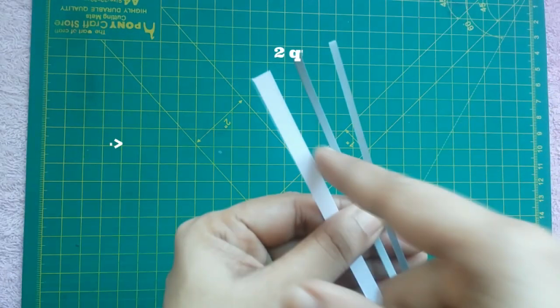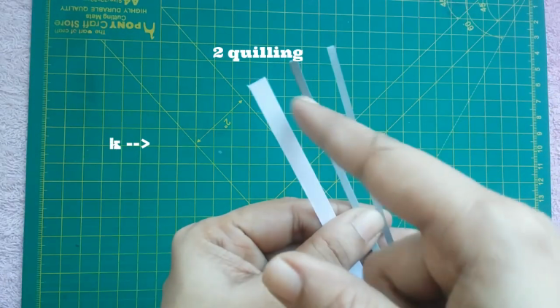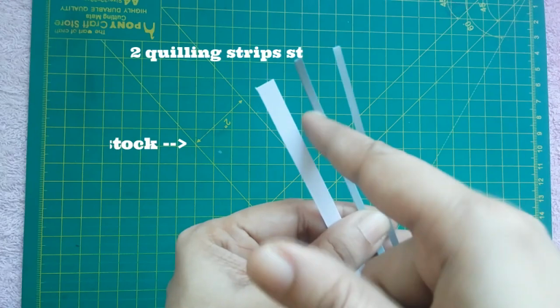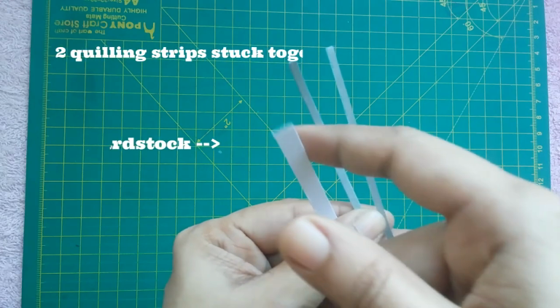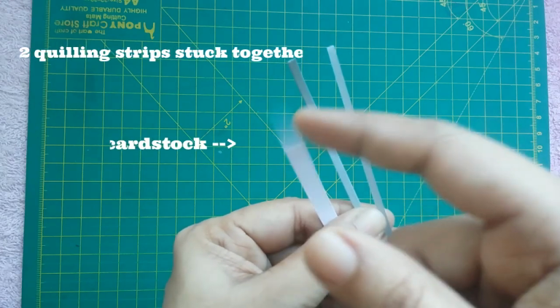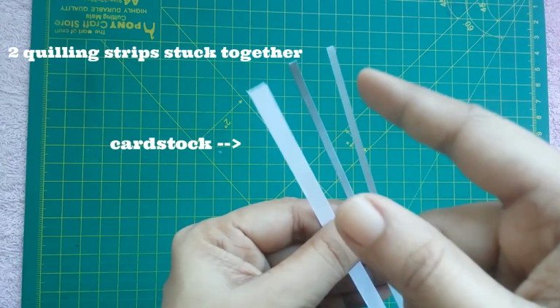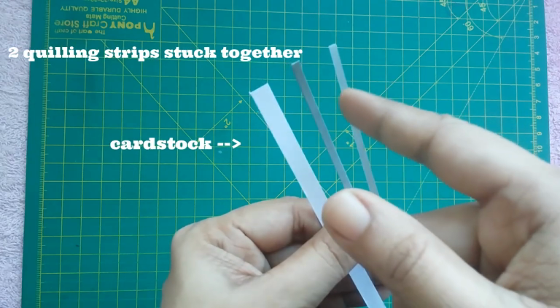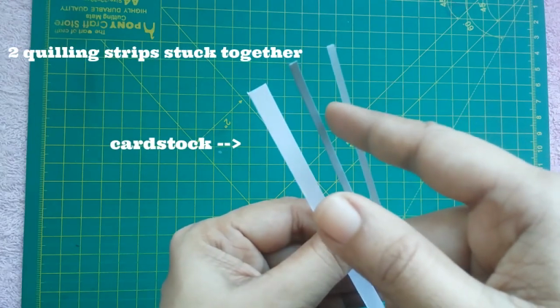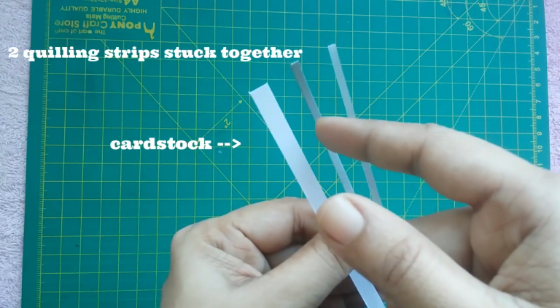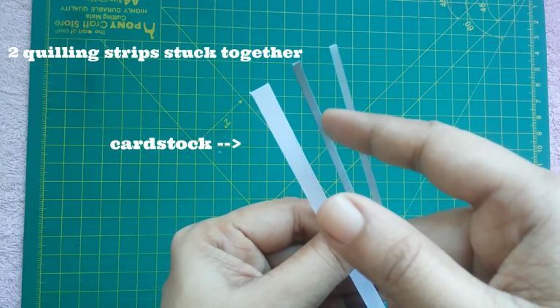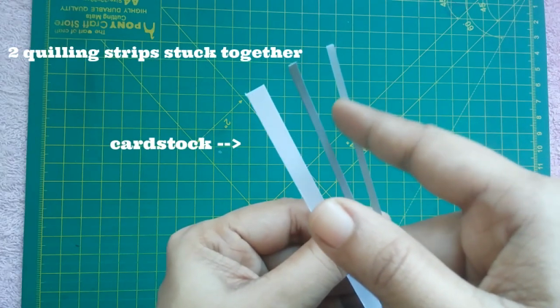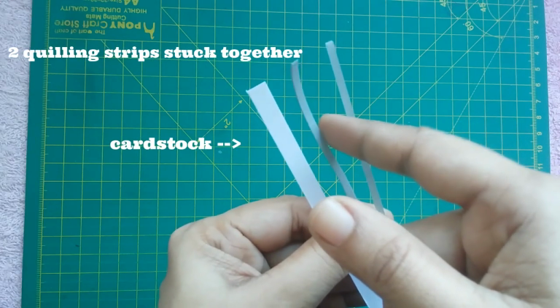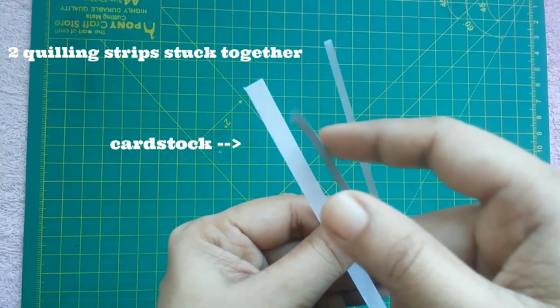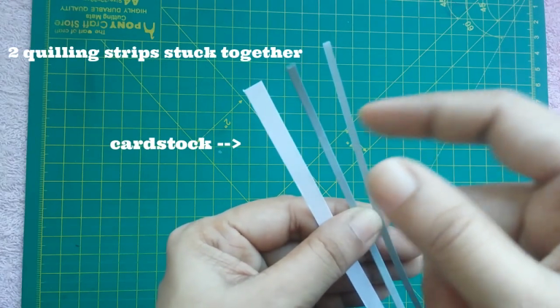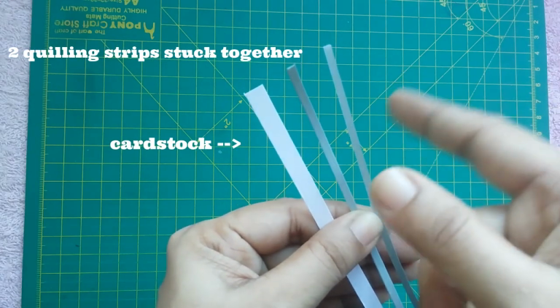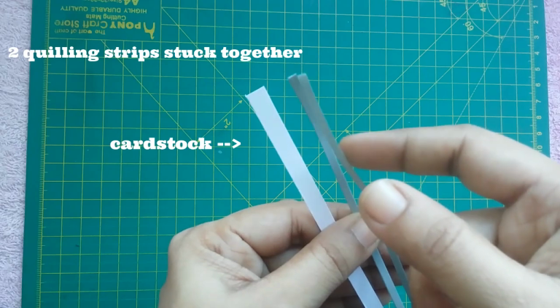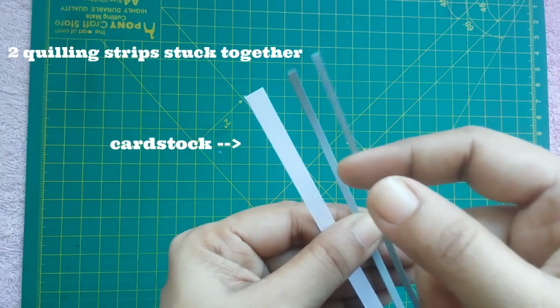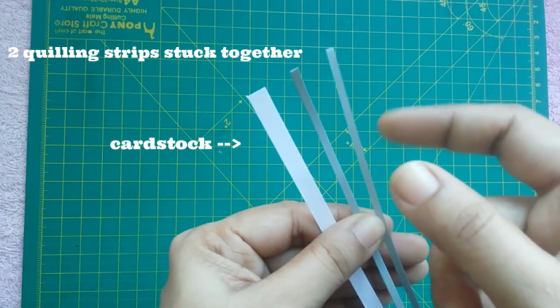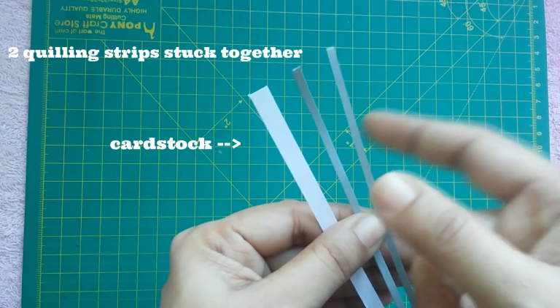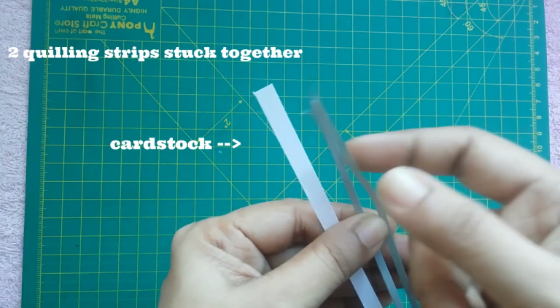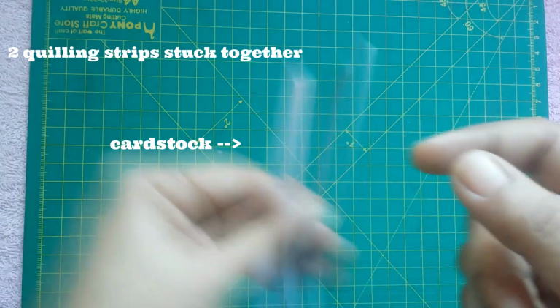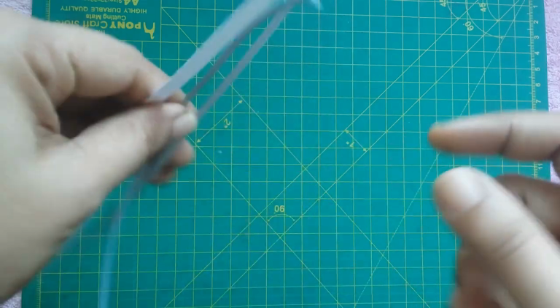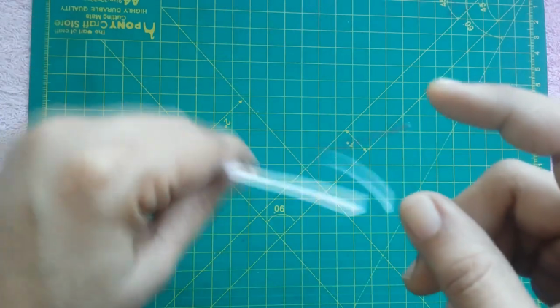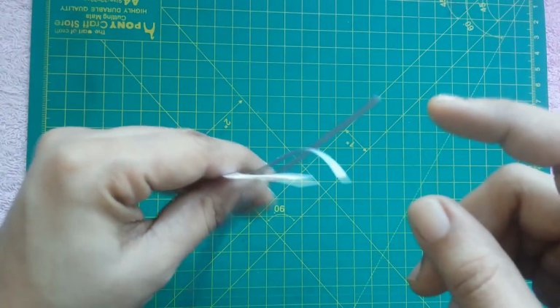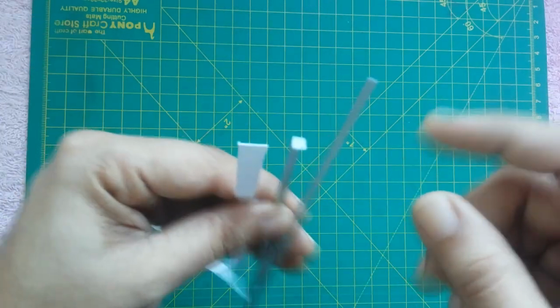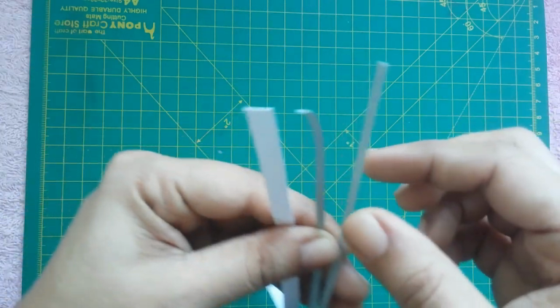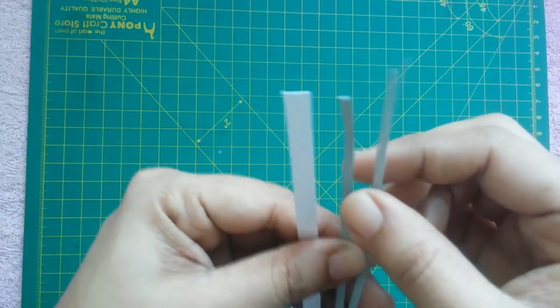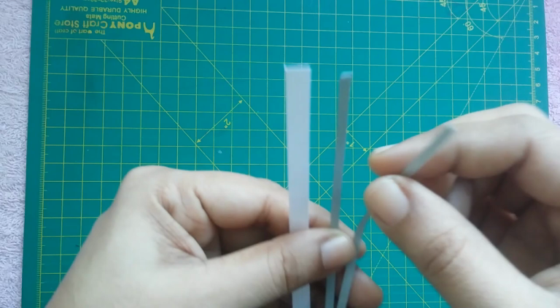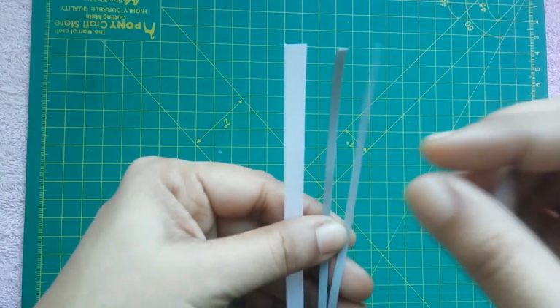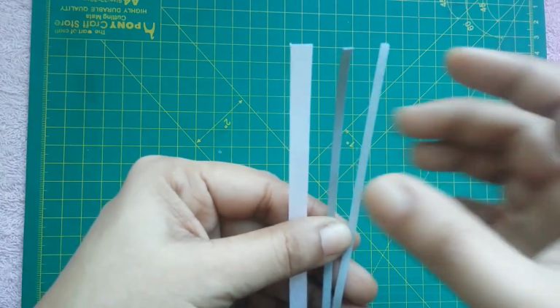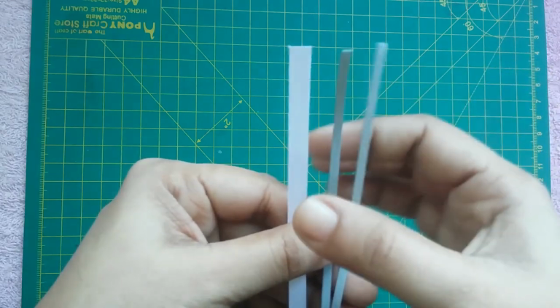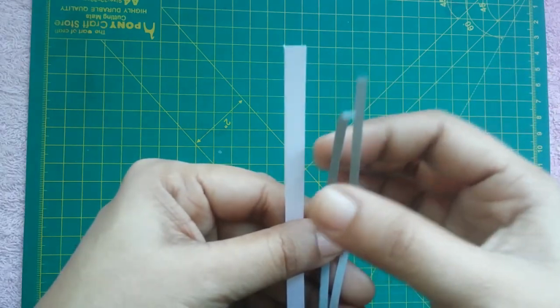Here you can see three strips: one from cardstock, next is two quilling strips stuck together, and a usual quilling strip. When I move them, you can notice the difference between them.